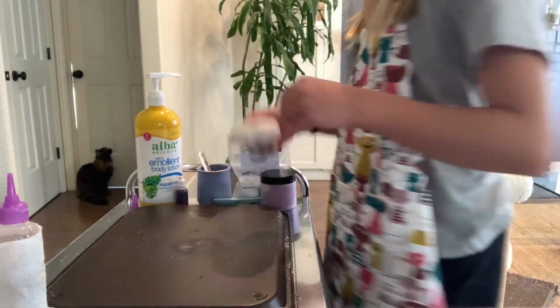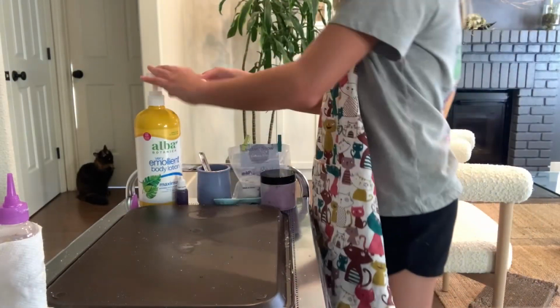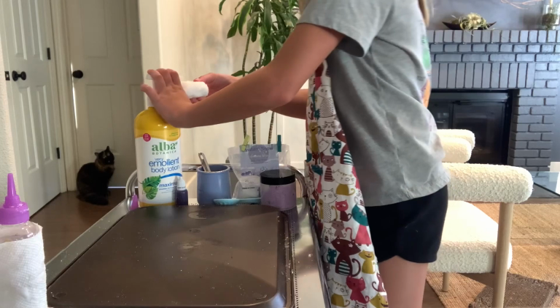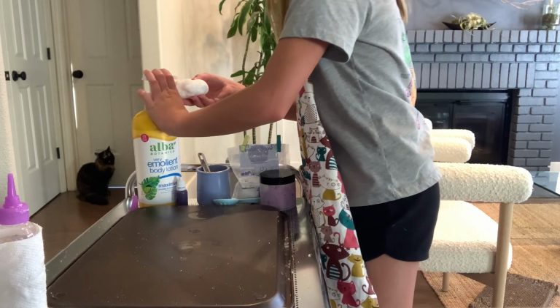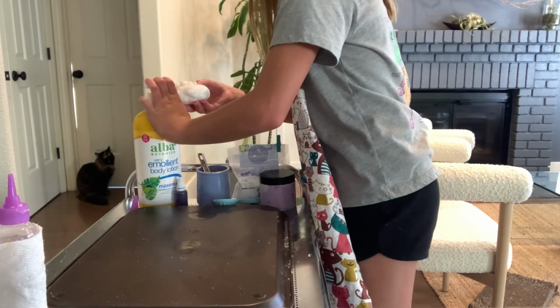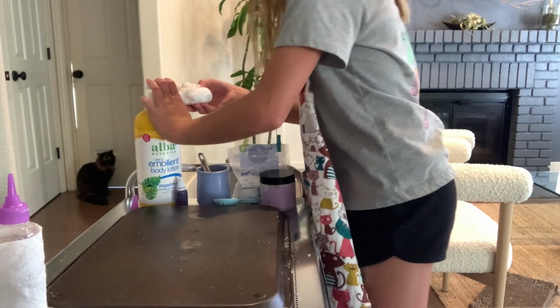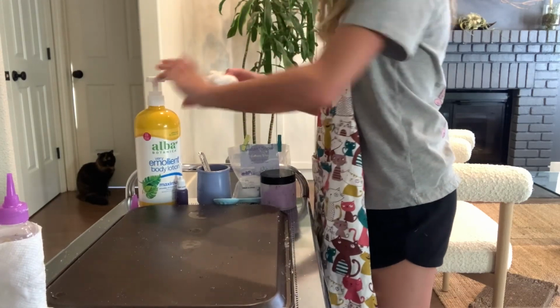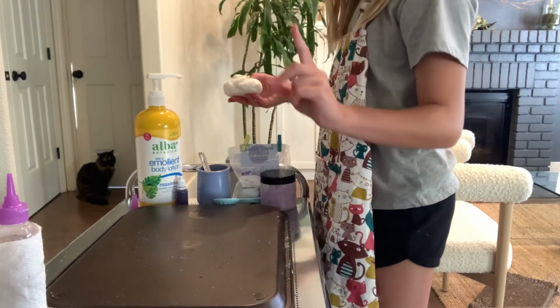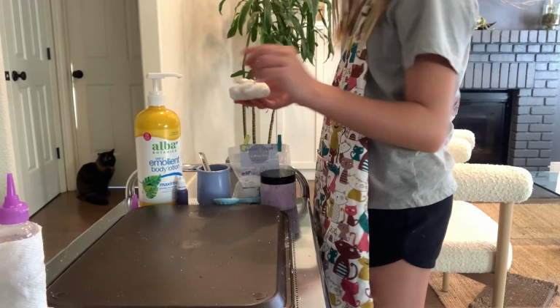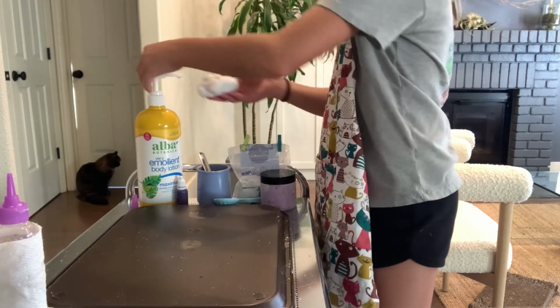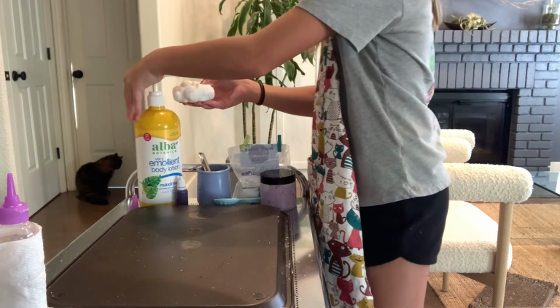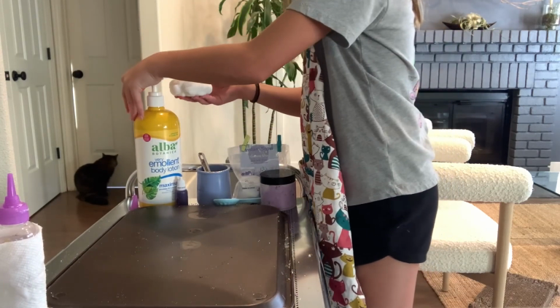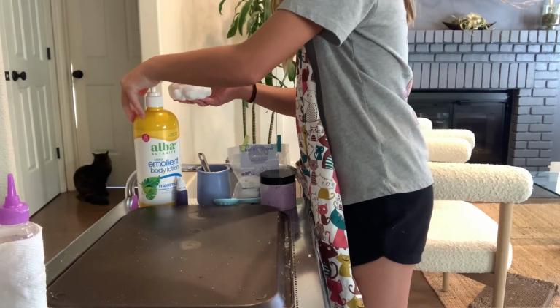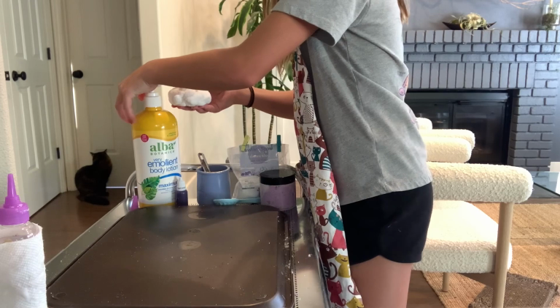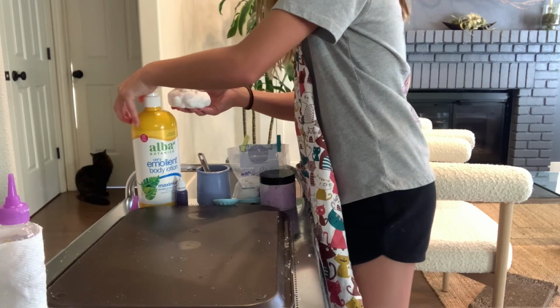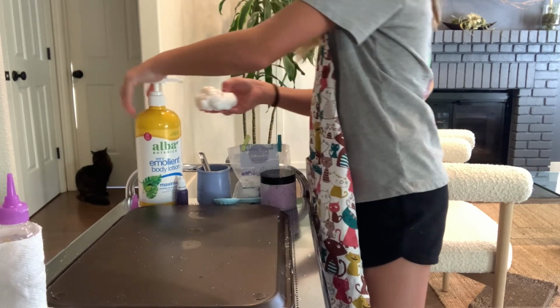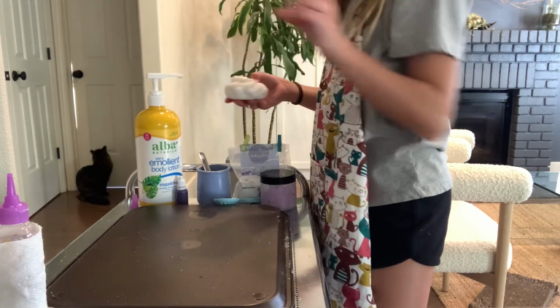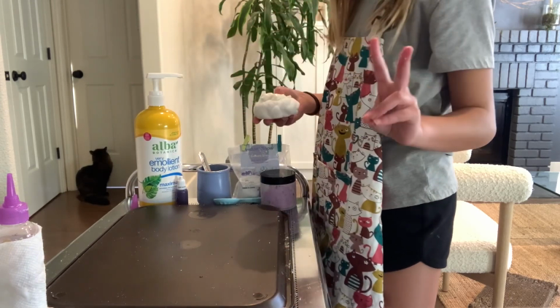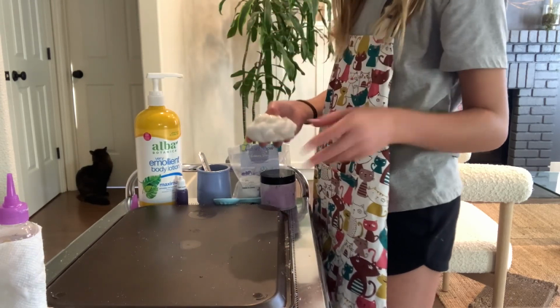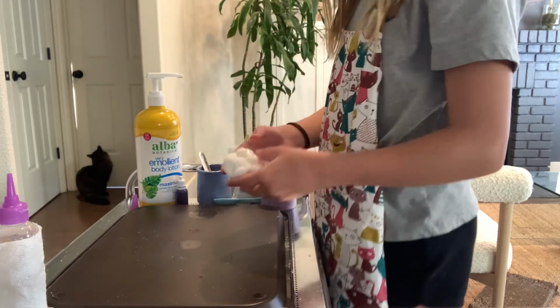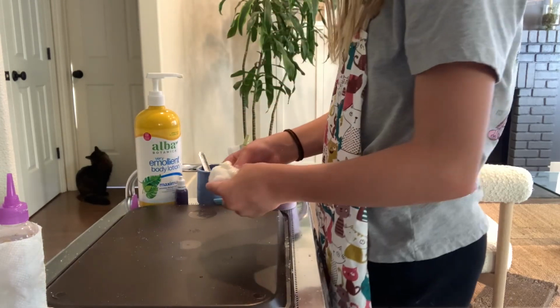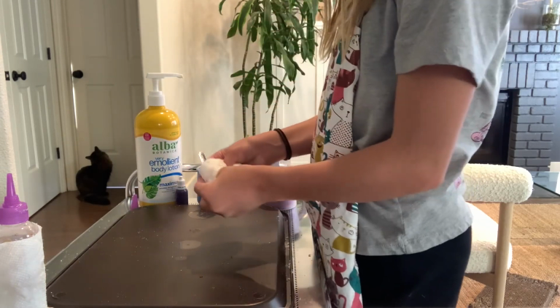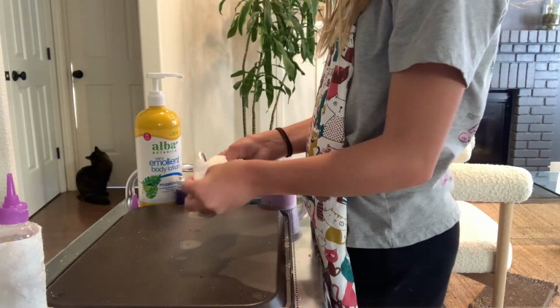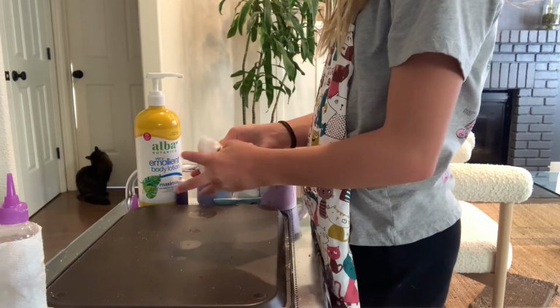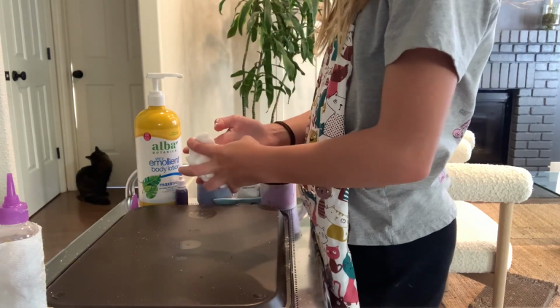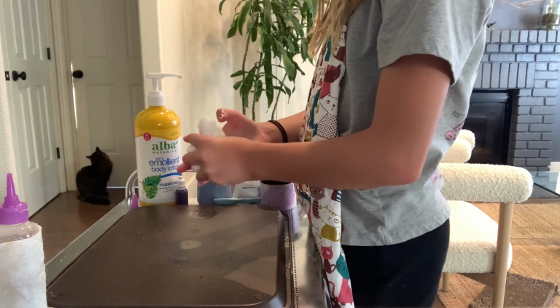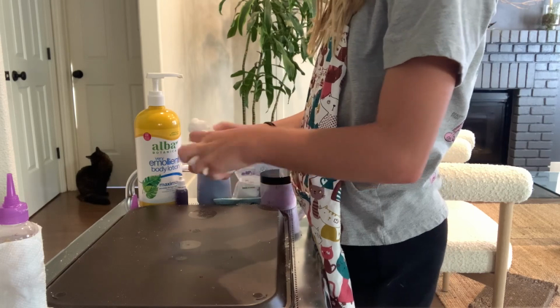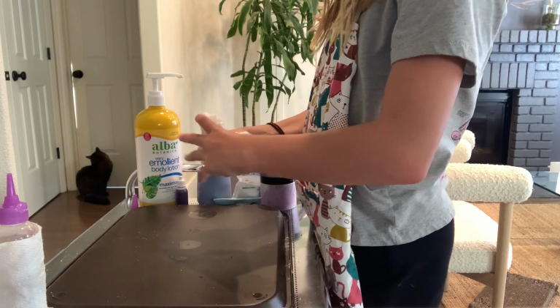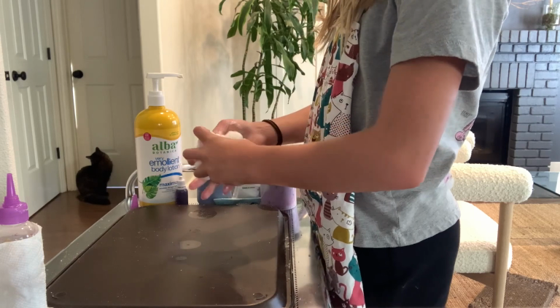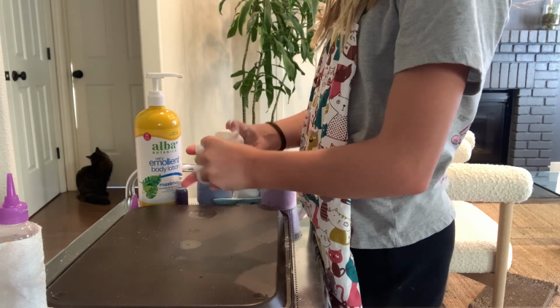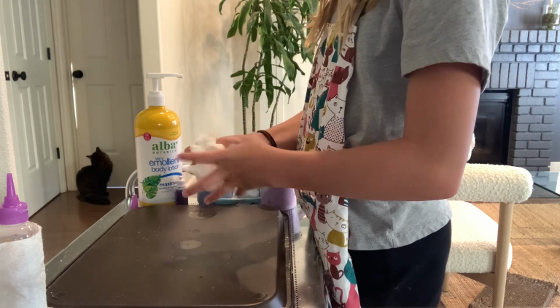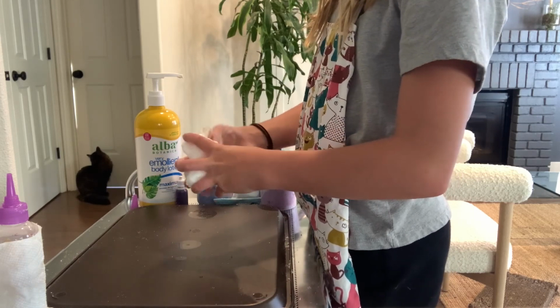Now let's get some lotion in — that's one pump, and that's the second pump. Just two for now. Then mix it in again until it's fully incorporated.